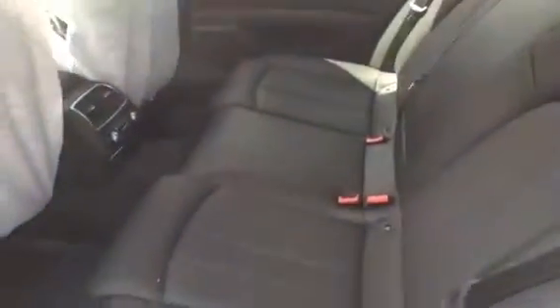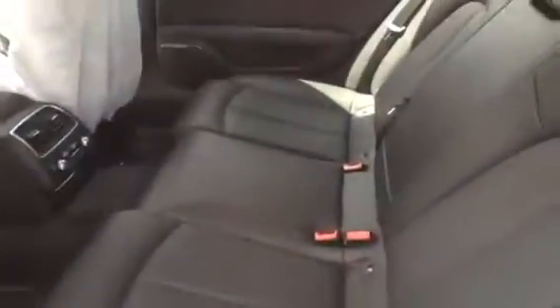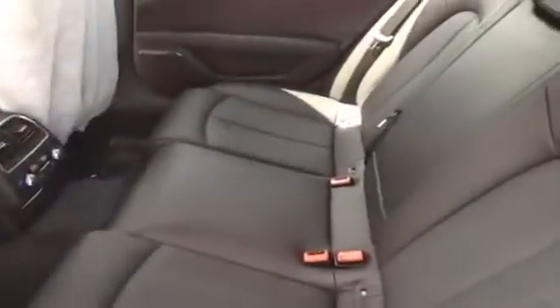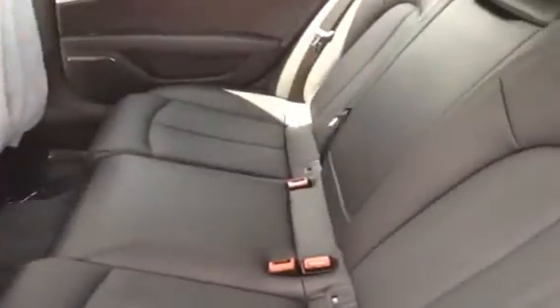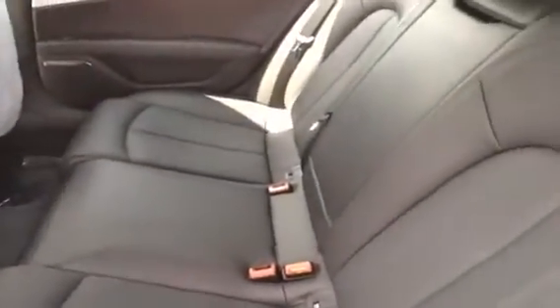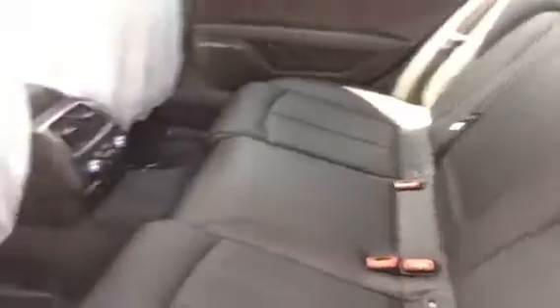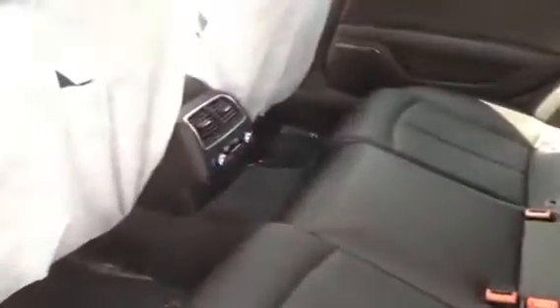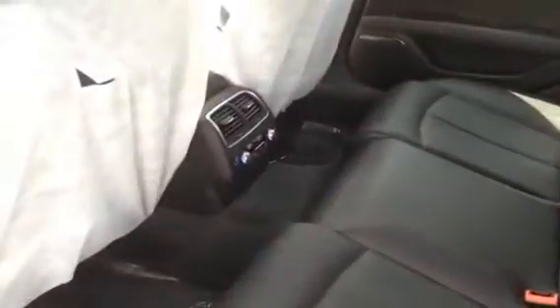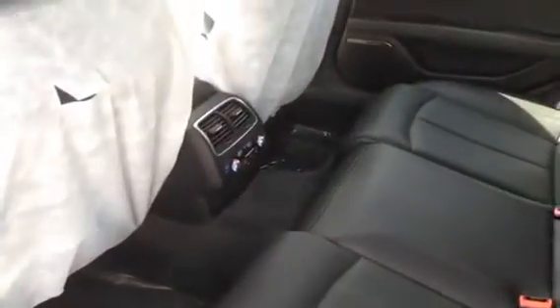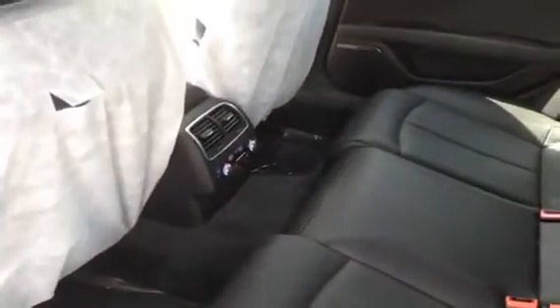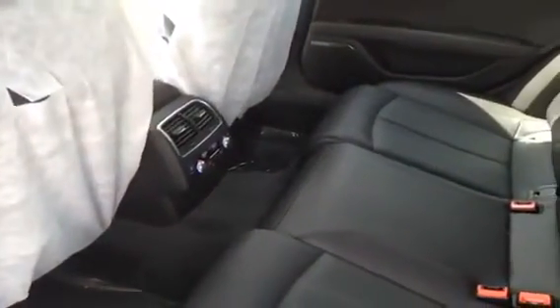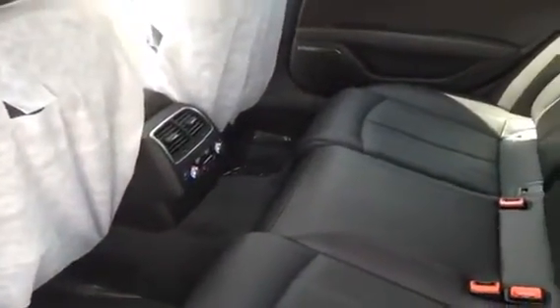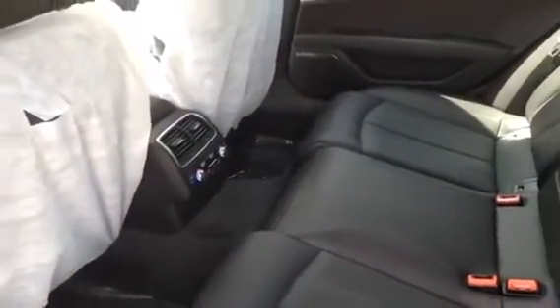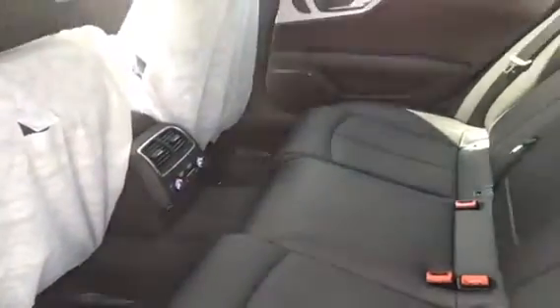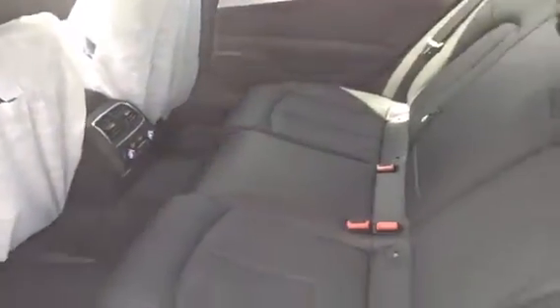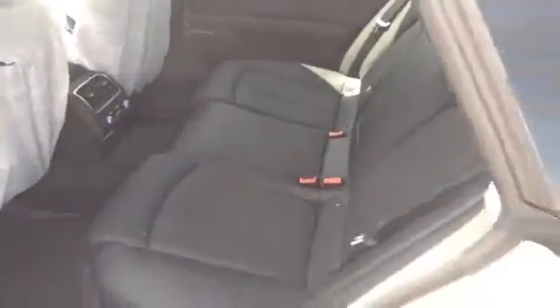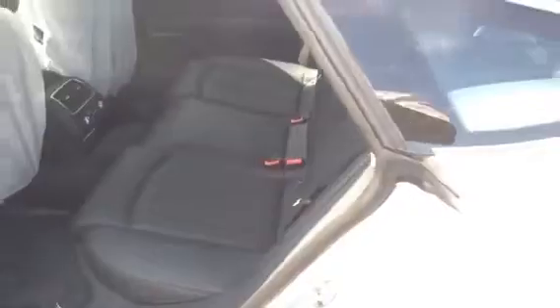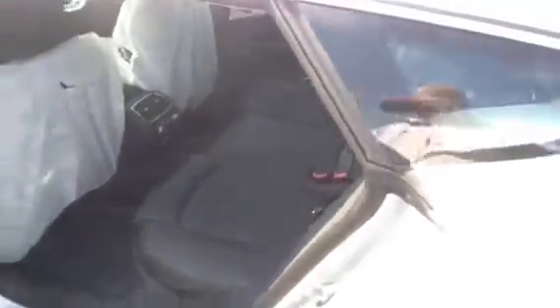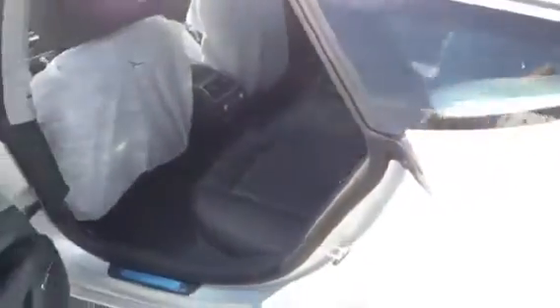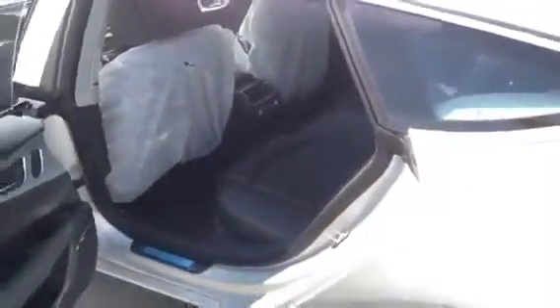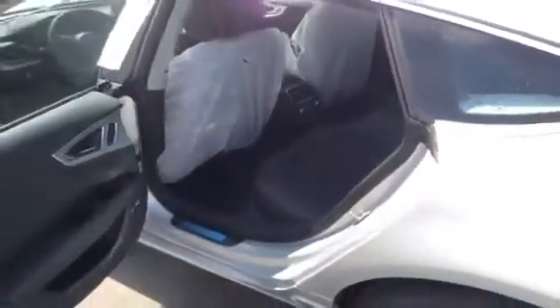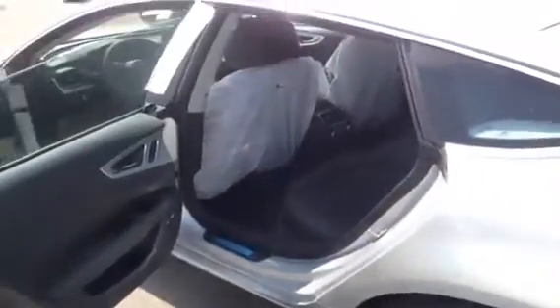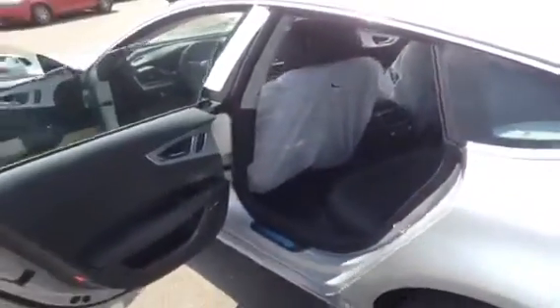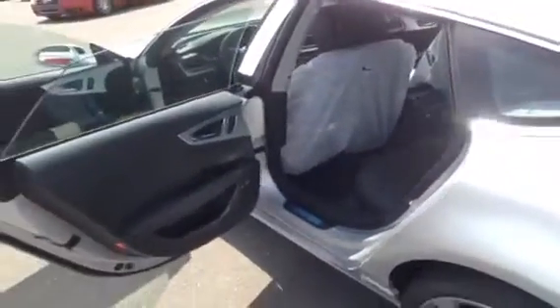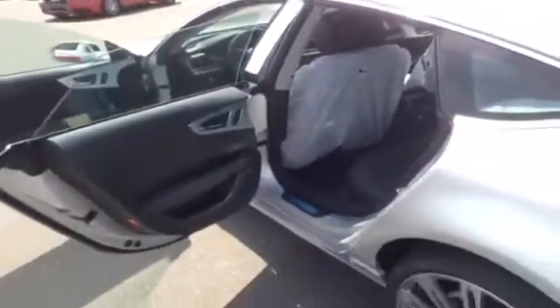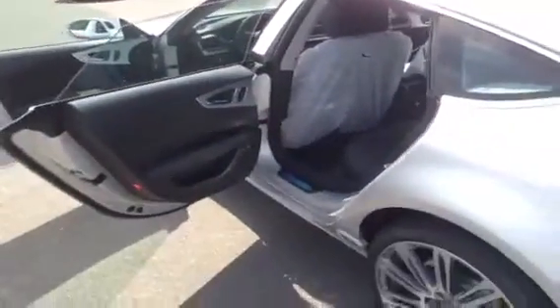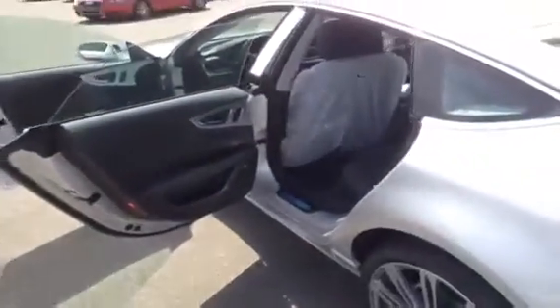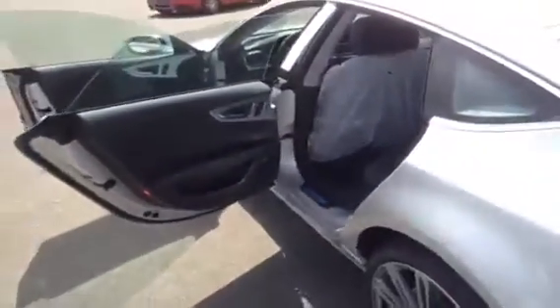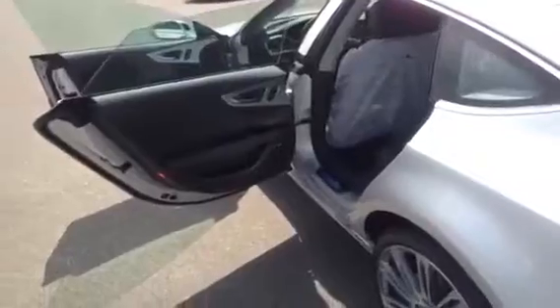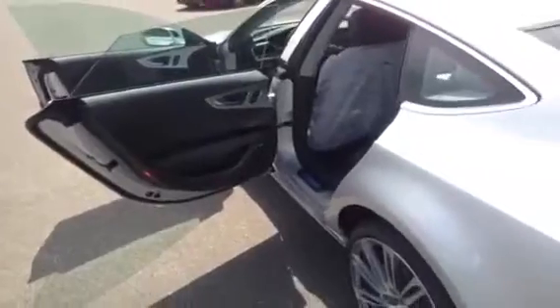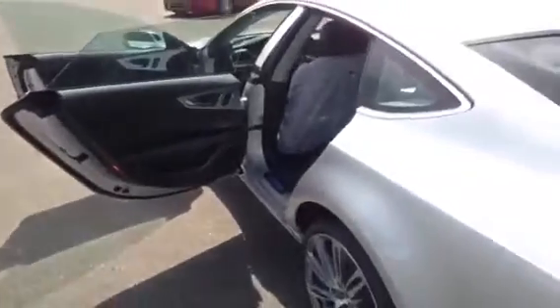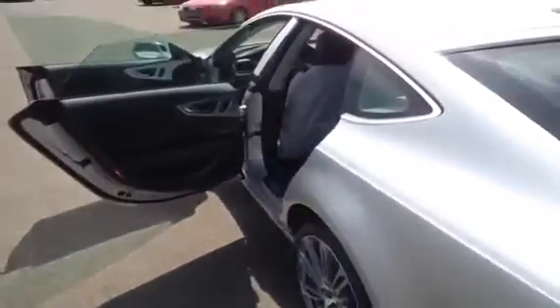It has a three-passenger rear seat bench. Here are the controls for your heating and air conditioning. It features a brushed aluminum front grille panel, and also comes with a three-spoke leather-wrapped heated steering wheel with multi-functional controls.